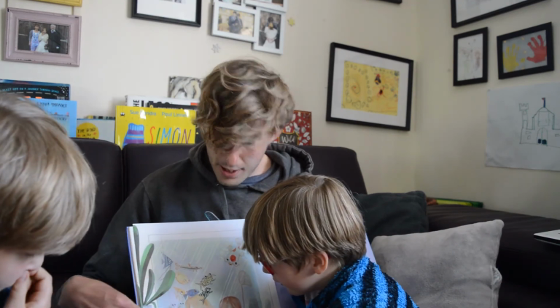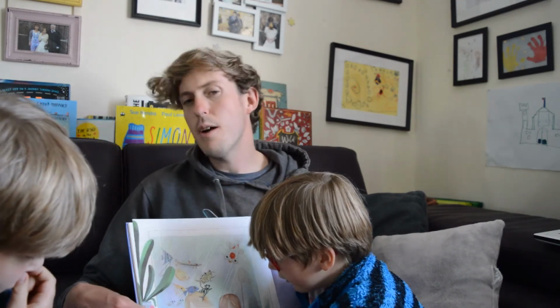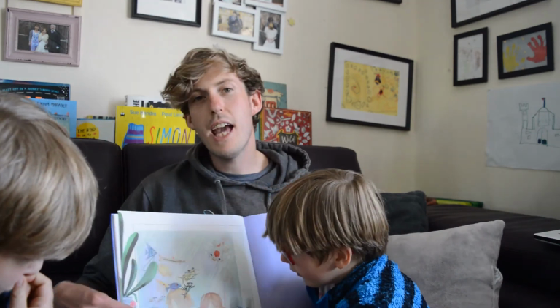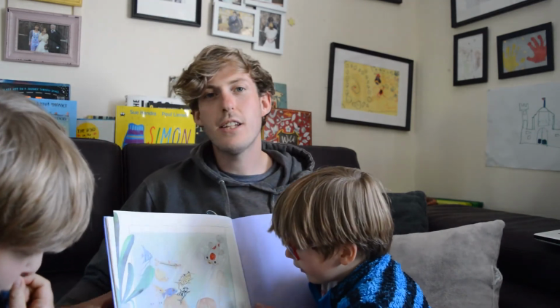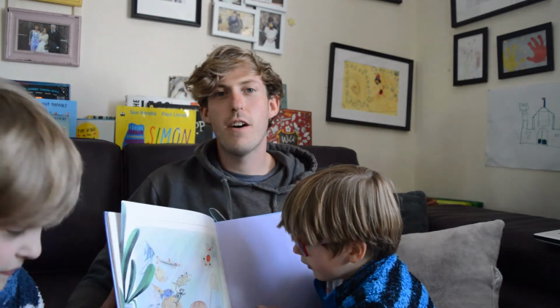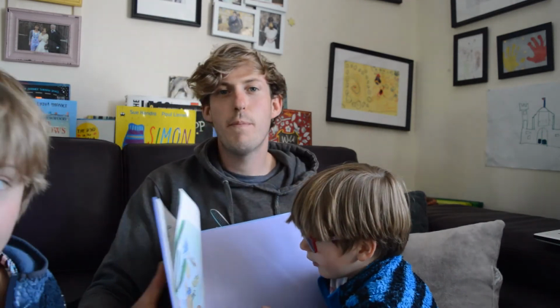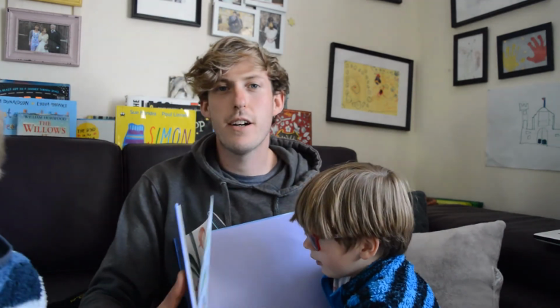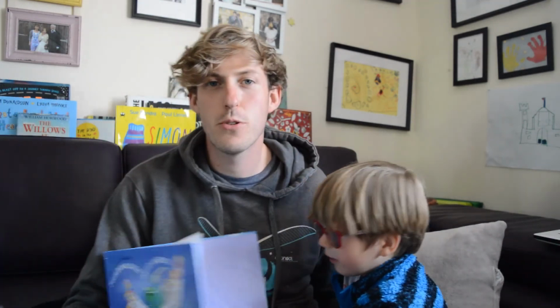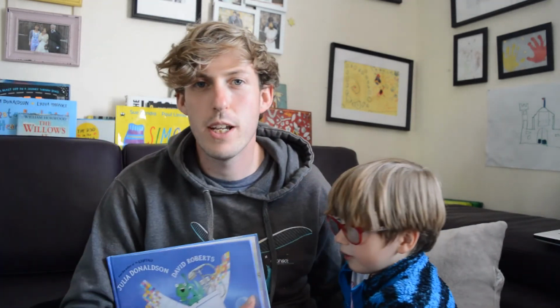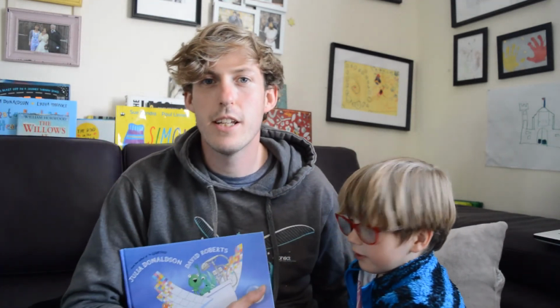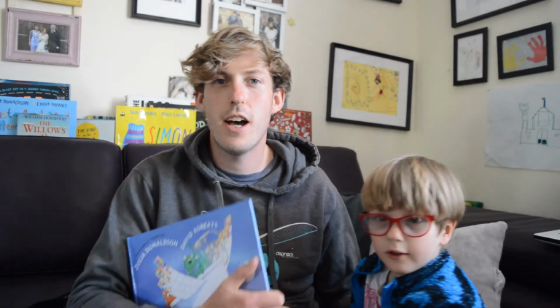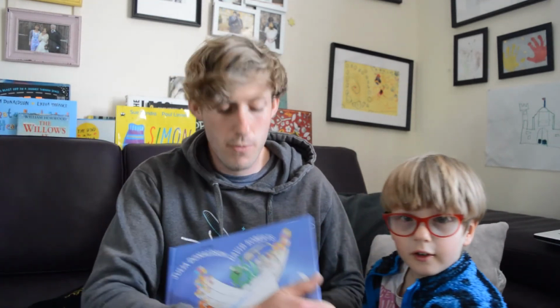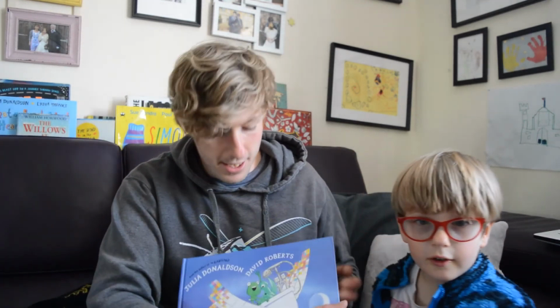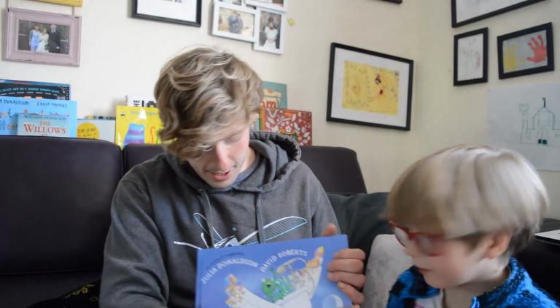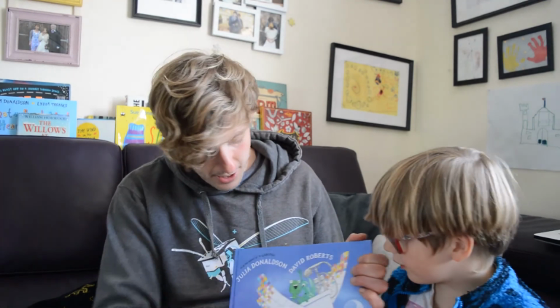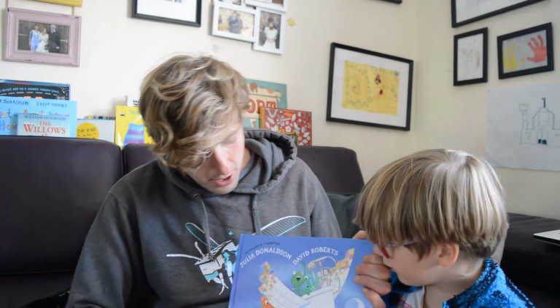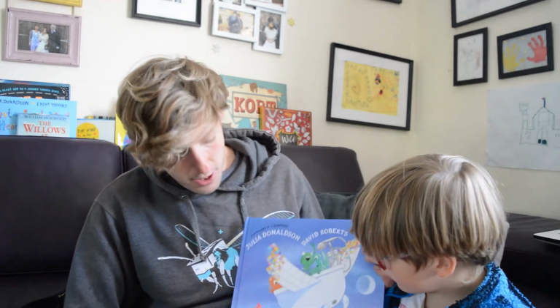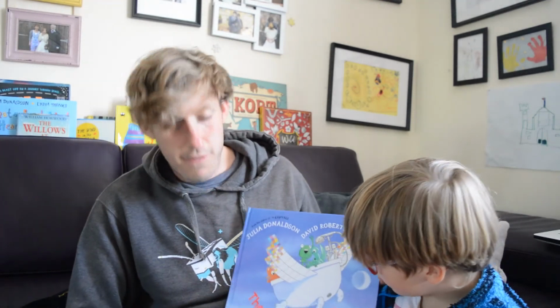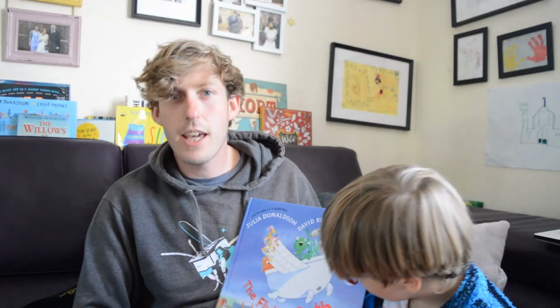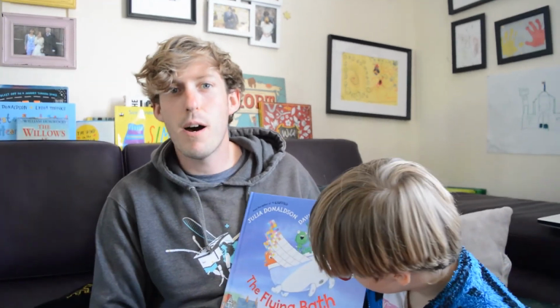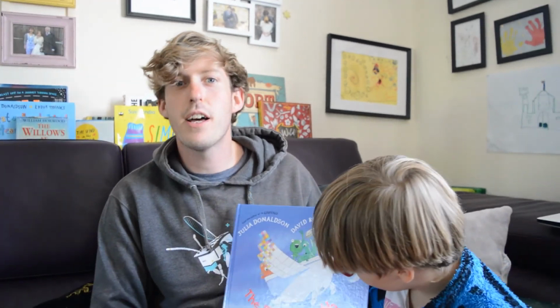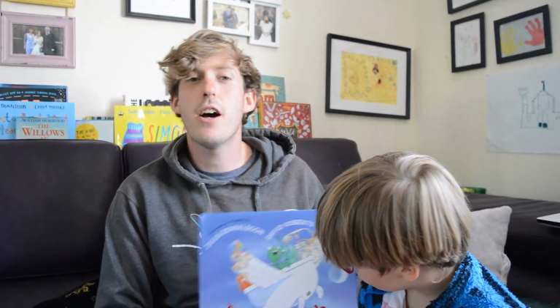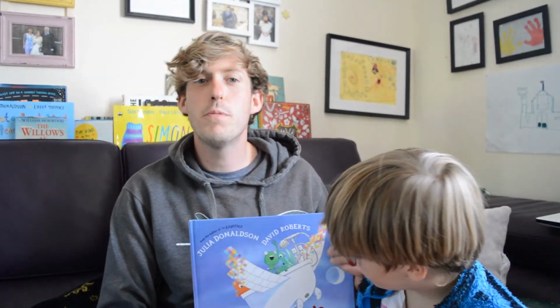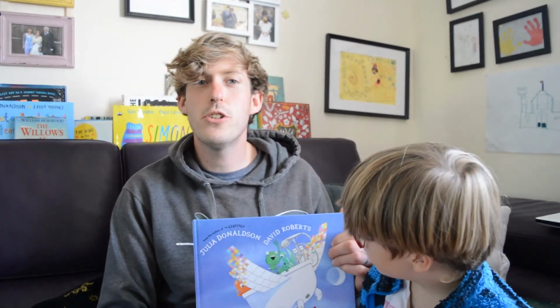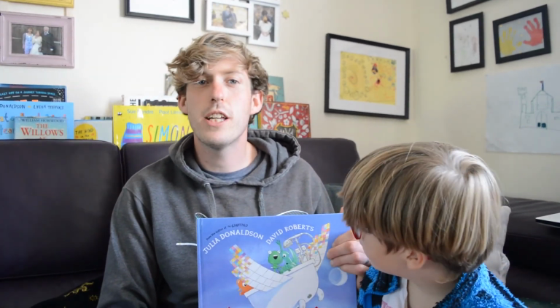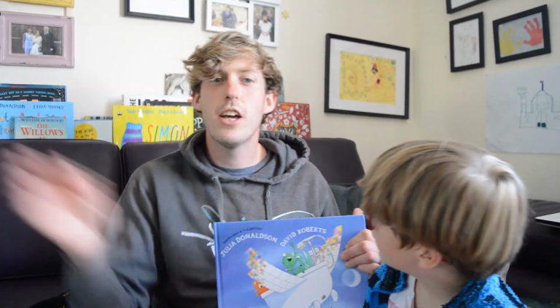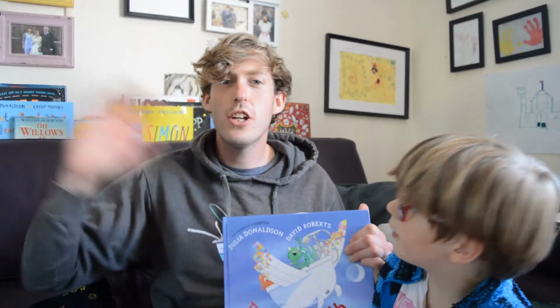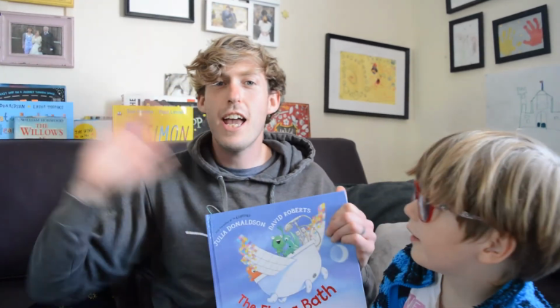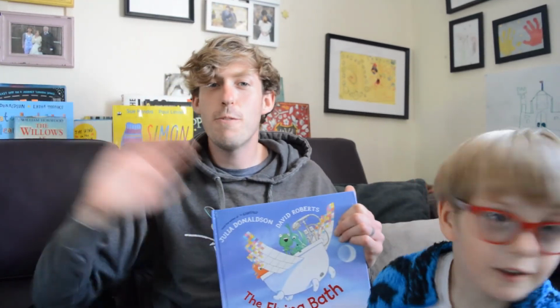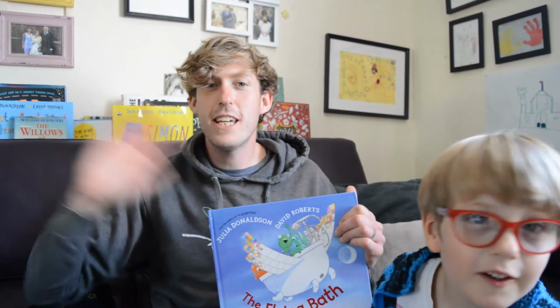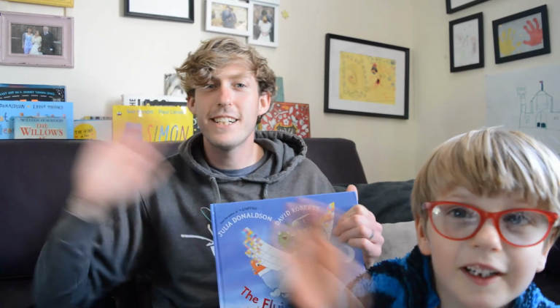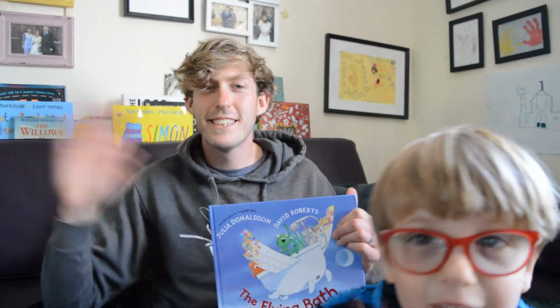That was the end of our bedtime story. Tonight we read The Flying Bath and I hope you enjoyed it. Goodnight everybody! Whoop!